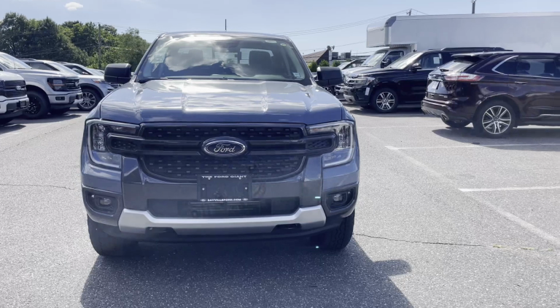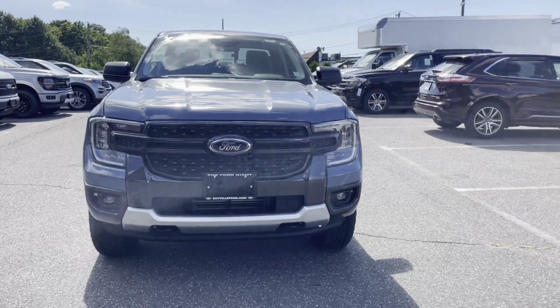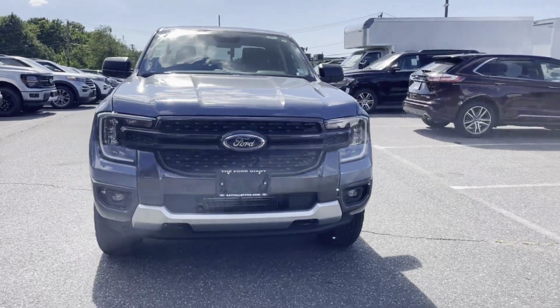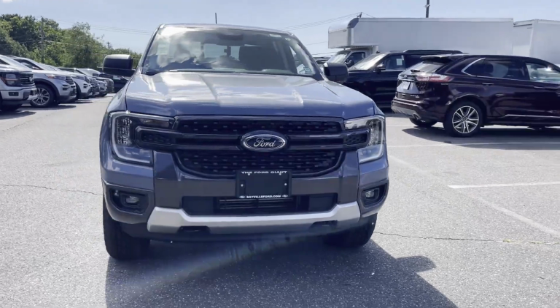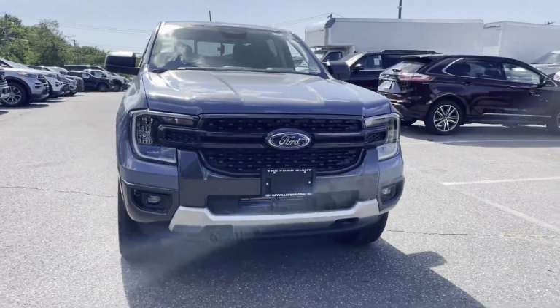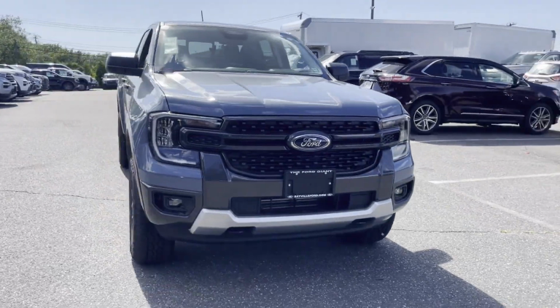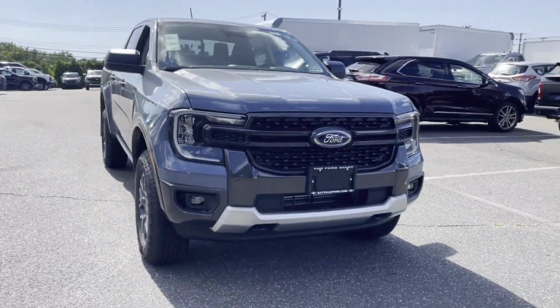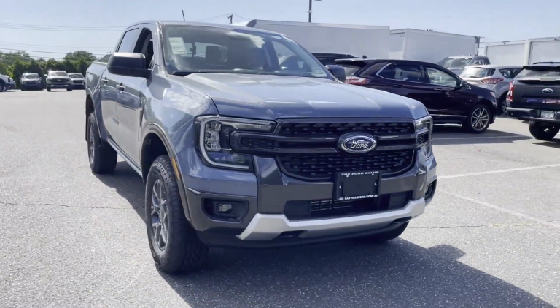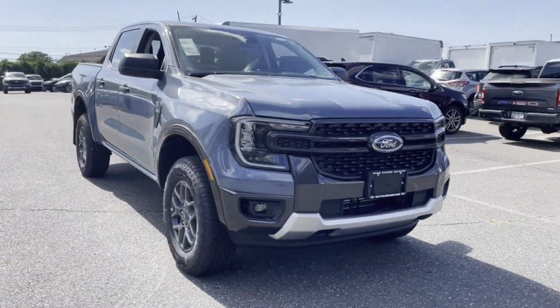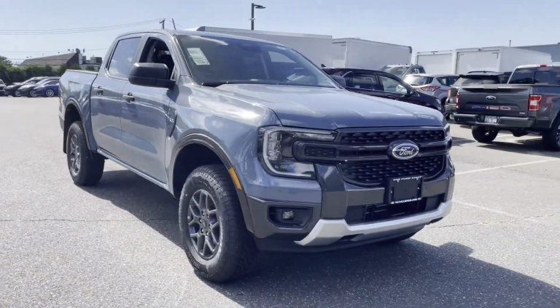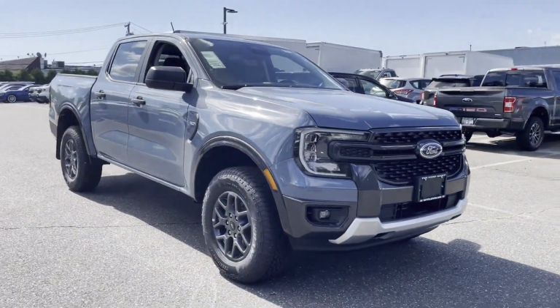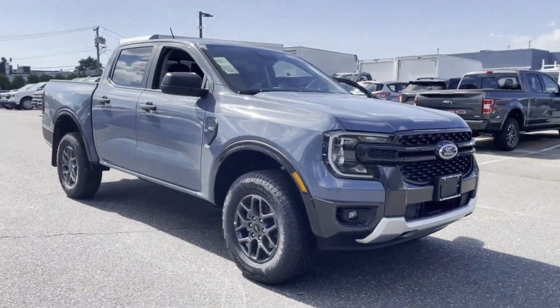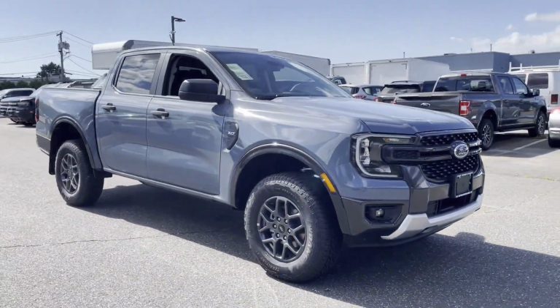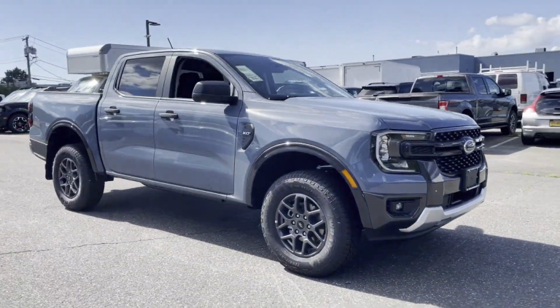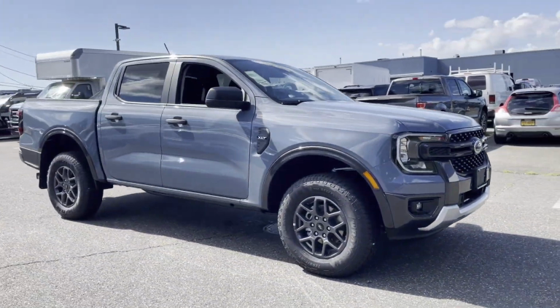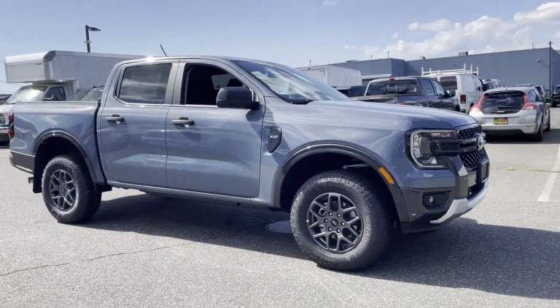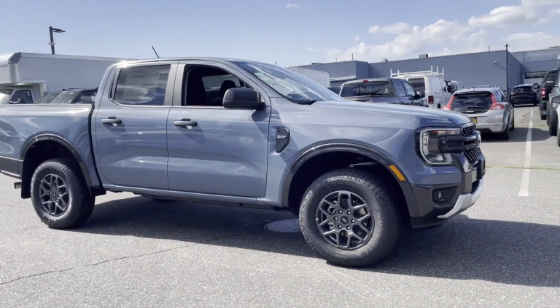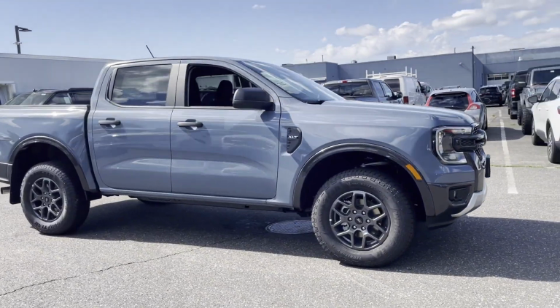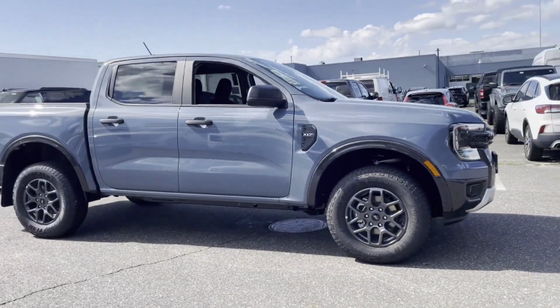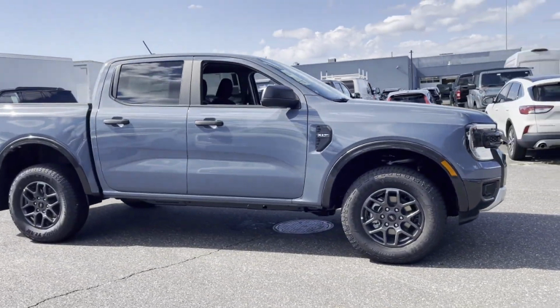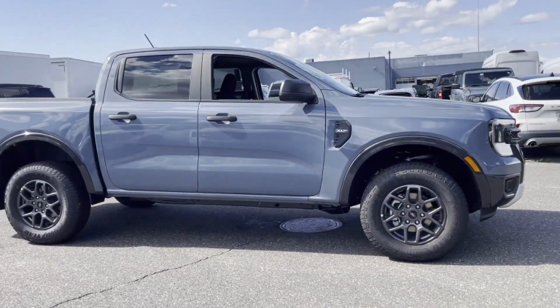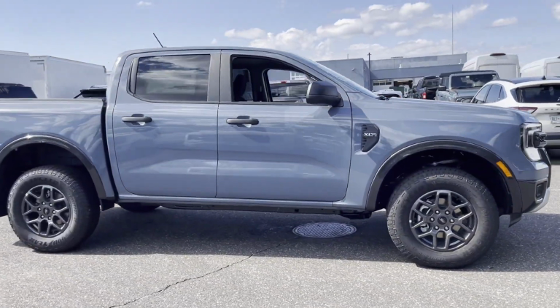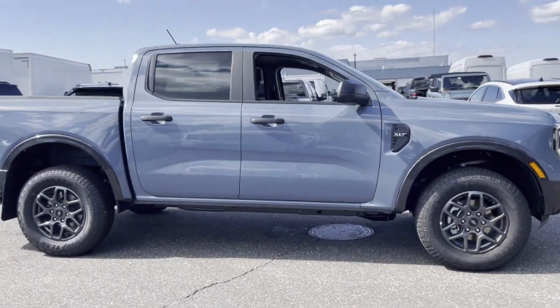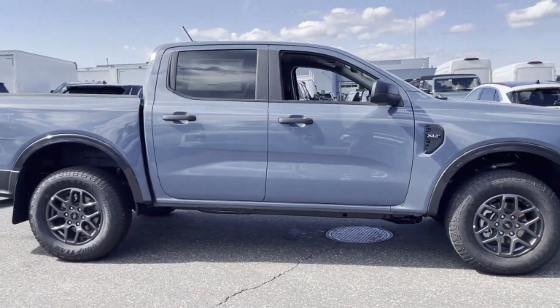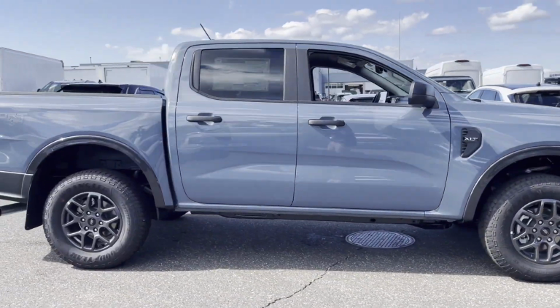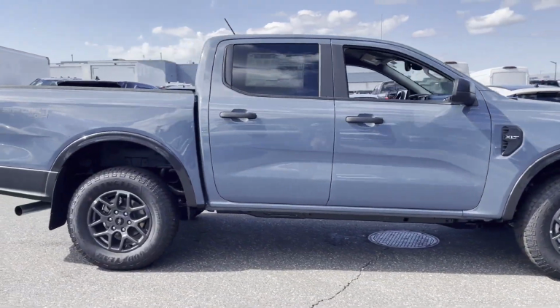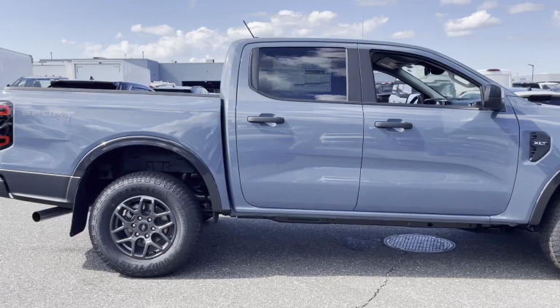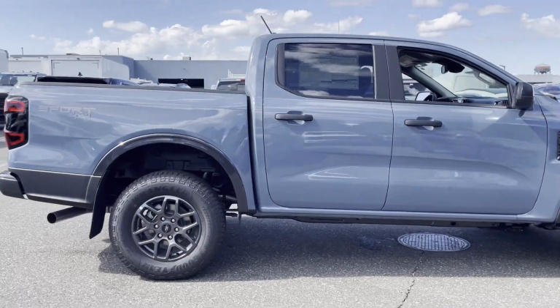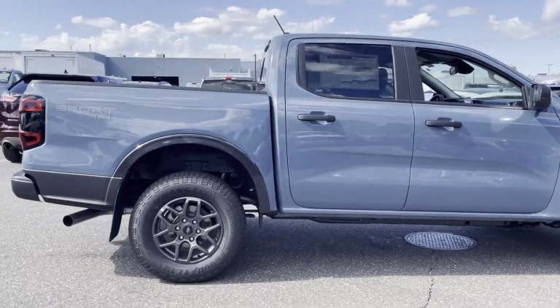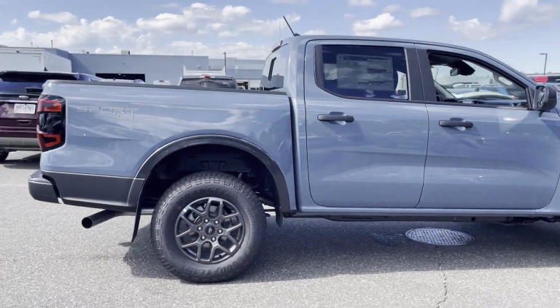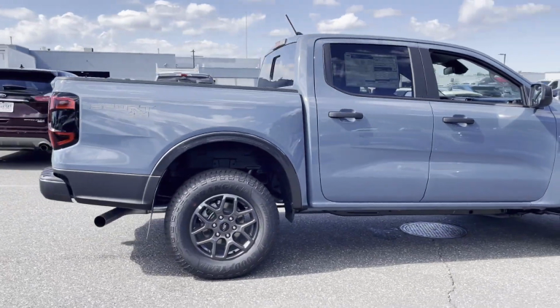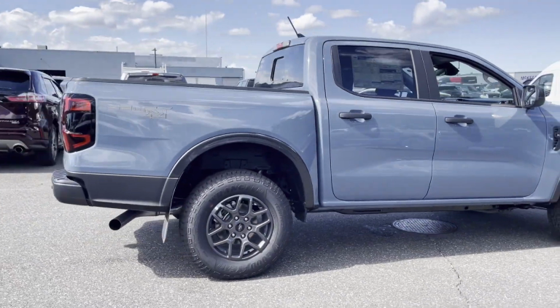2024 Ford Ranger. This pickup truck offers two full rows of seating for premium comfort, in addition to its fantastic fit and finish.